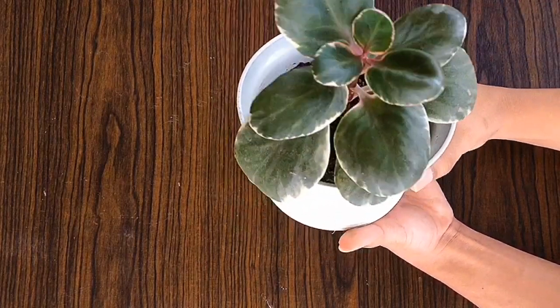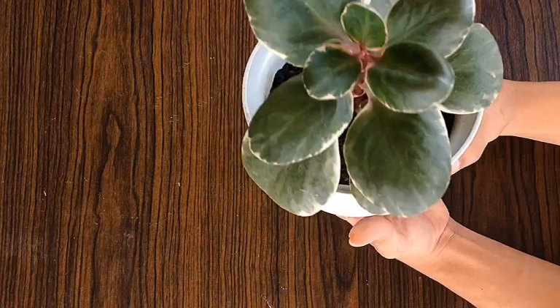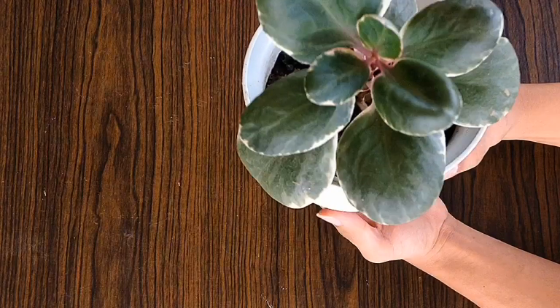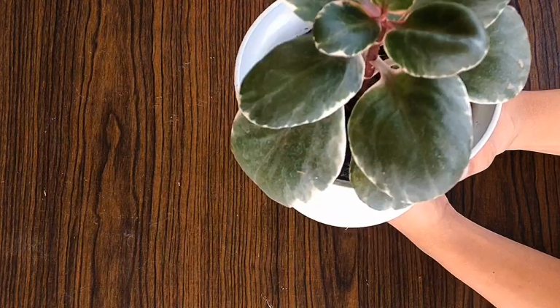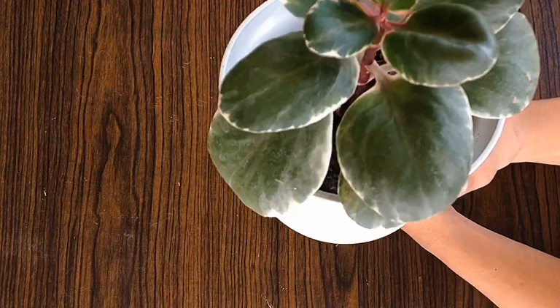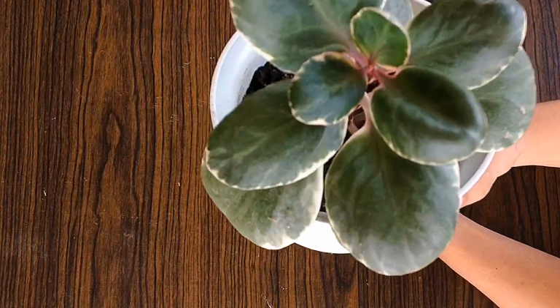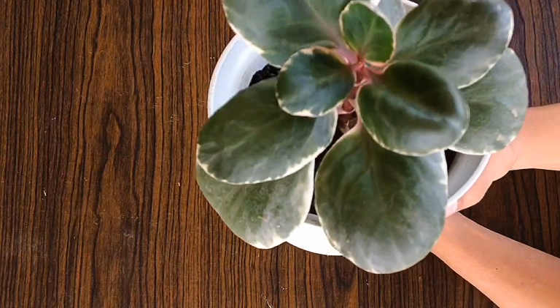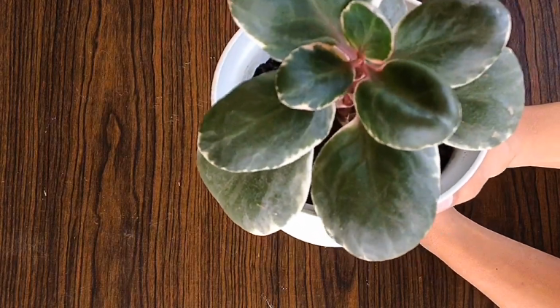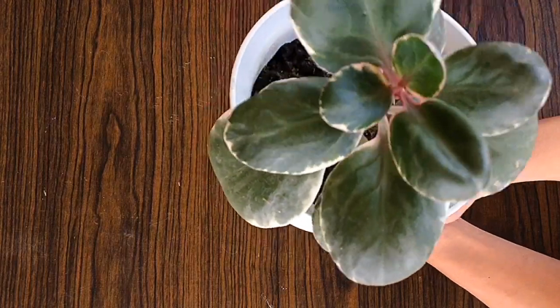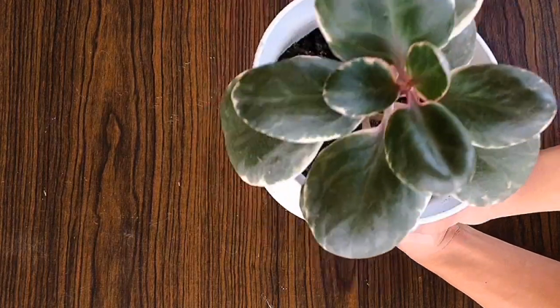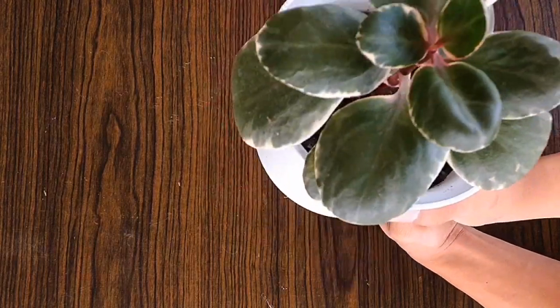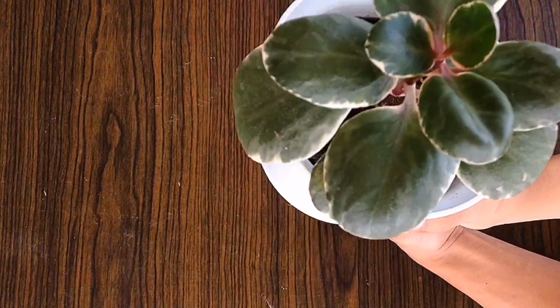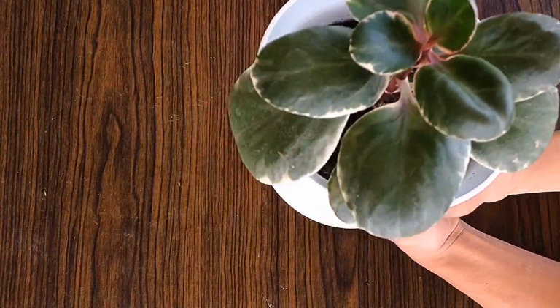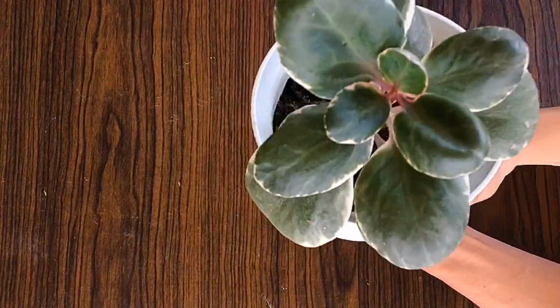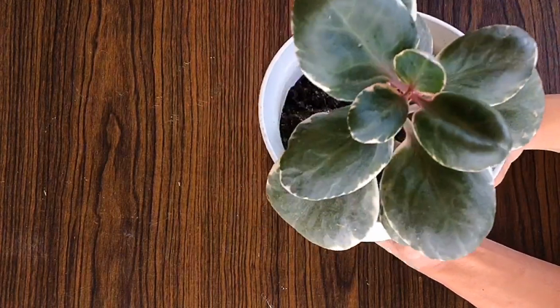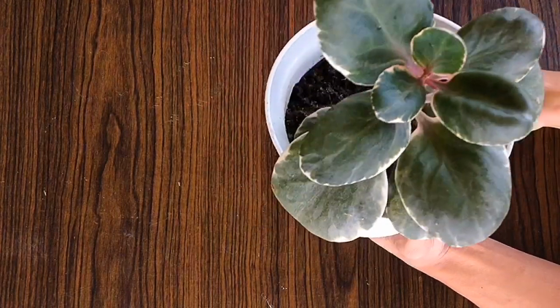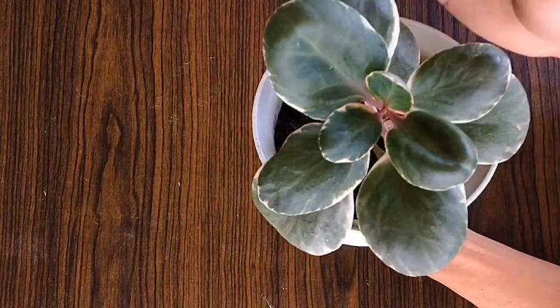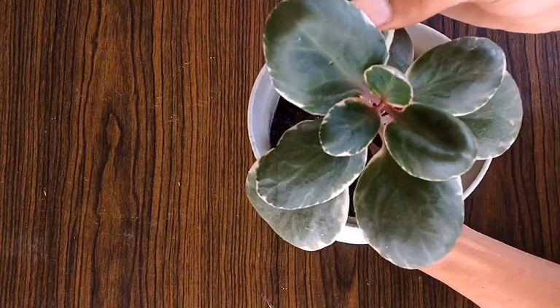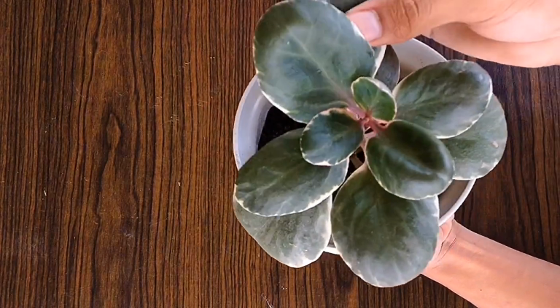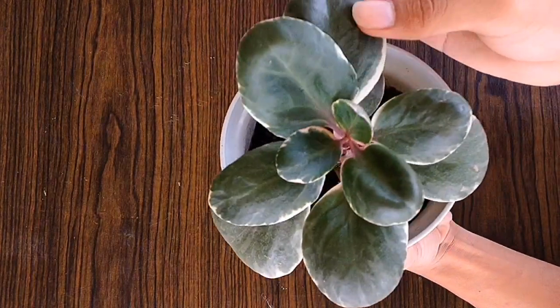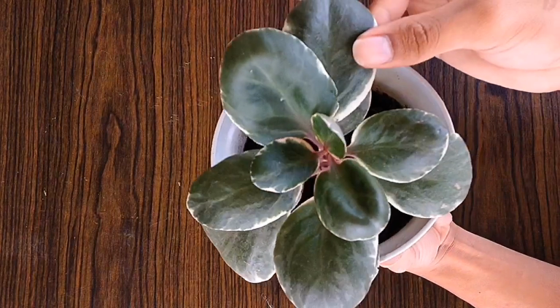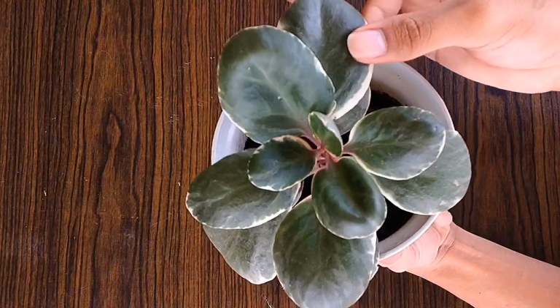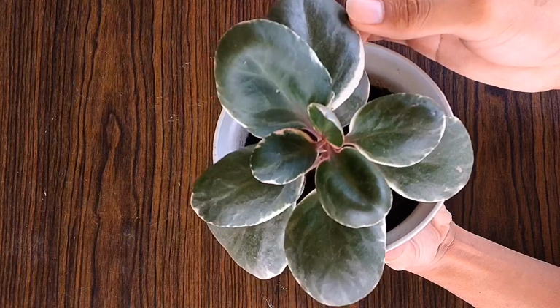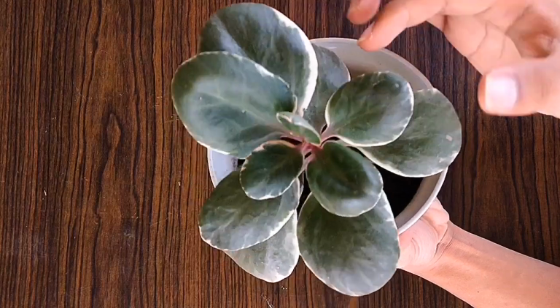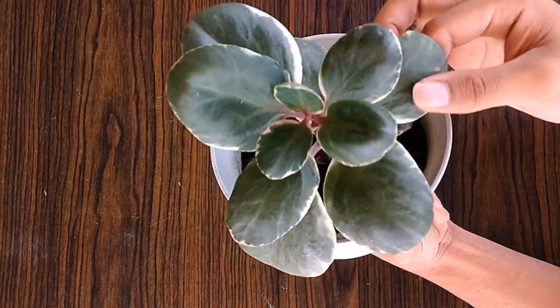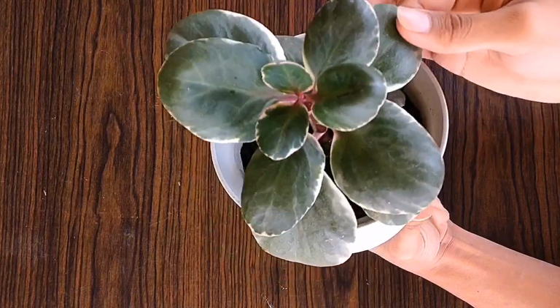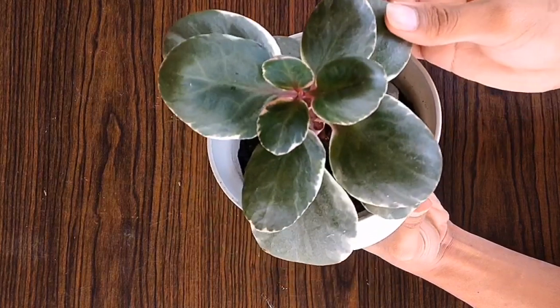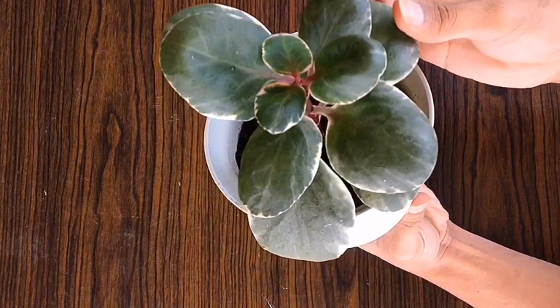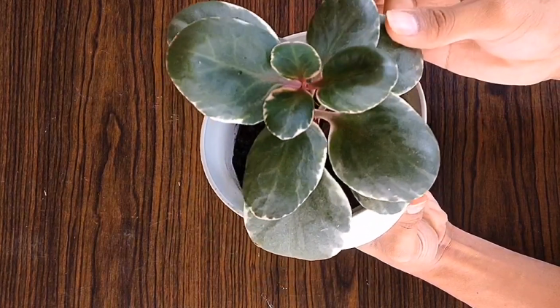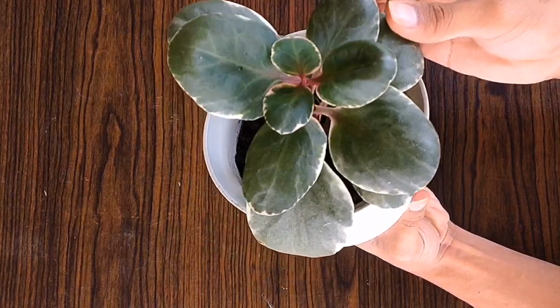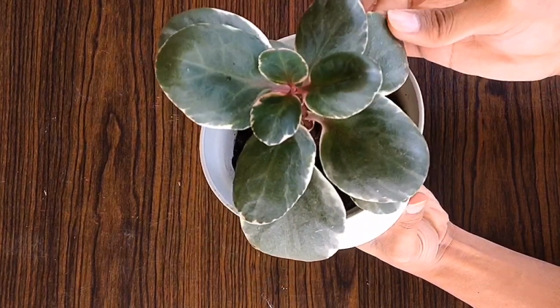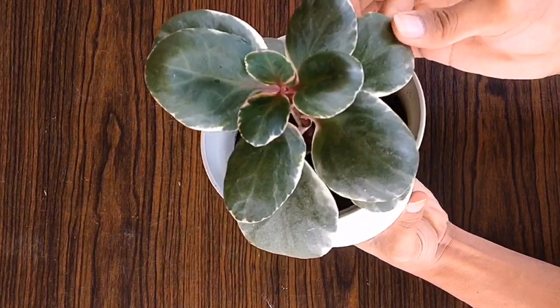Pinaka-easy succulent plant lang siya. Because I will recommend this also for the beginners sa mga nagsasuculent na magtatanim.